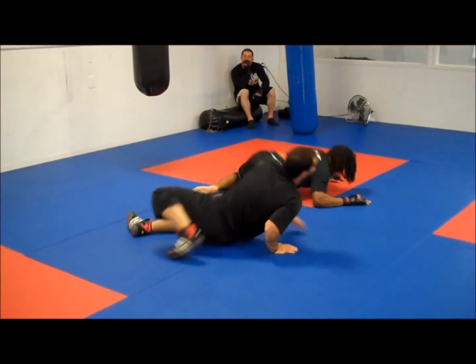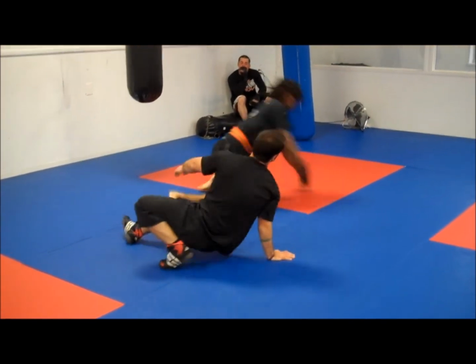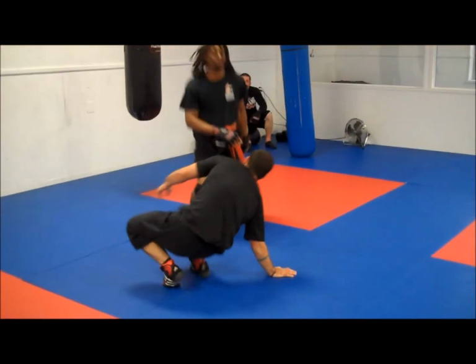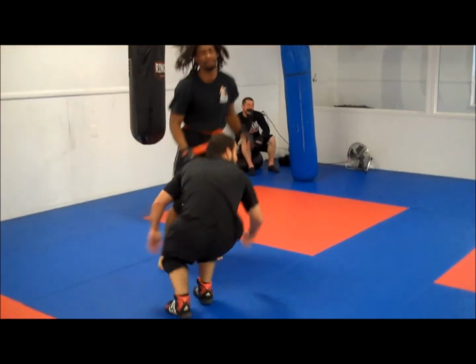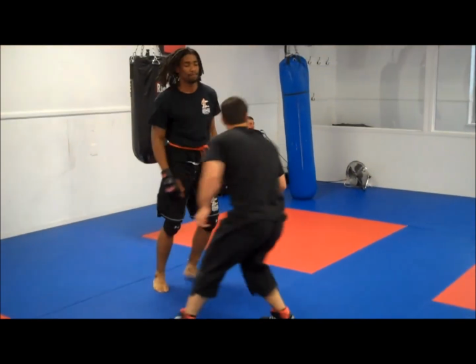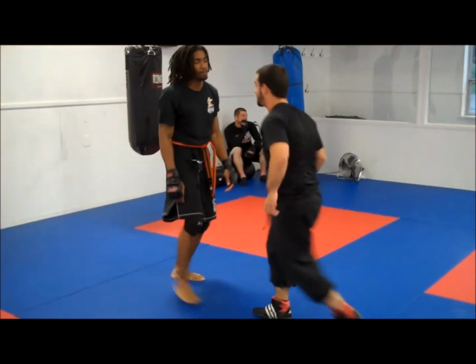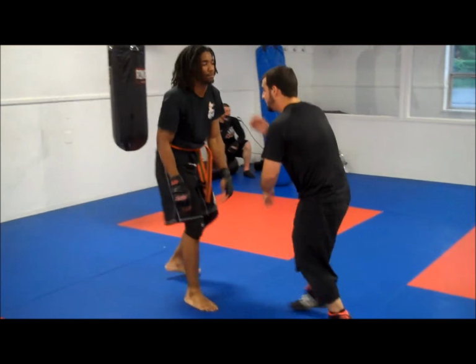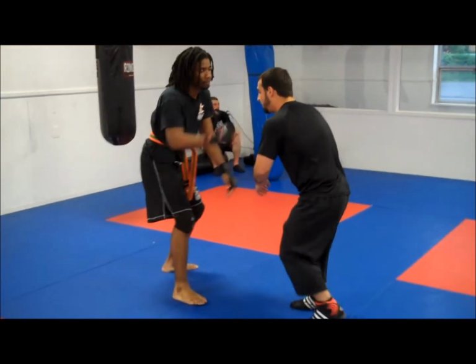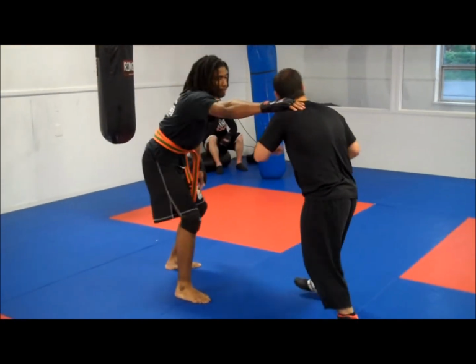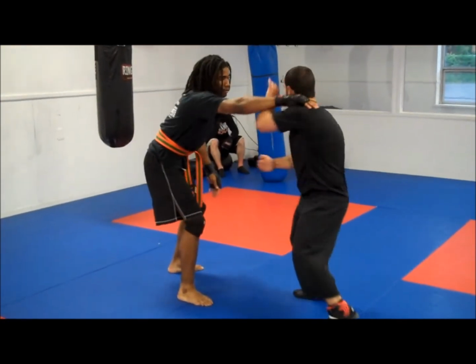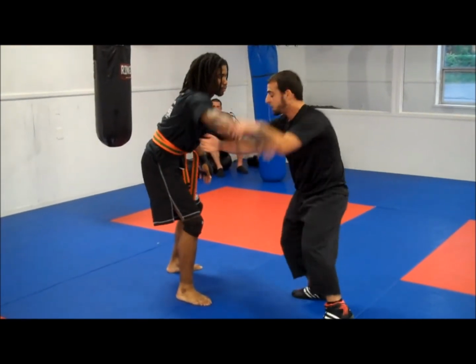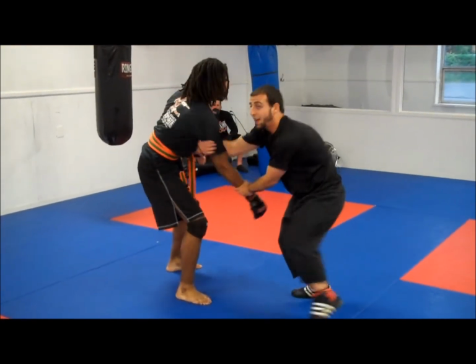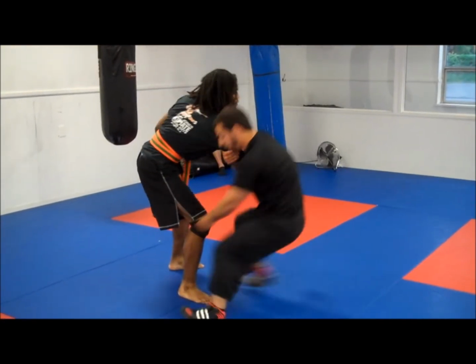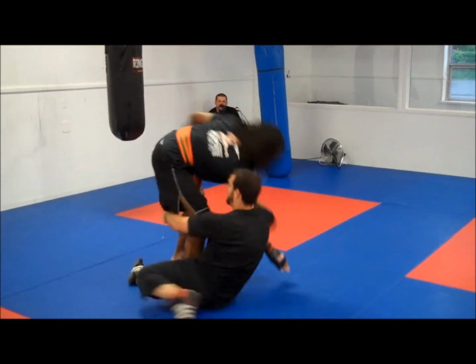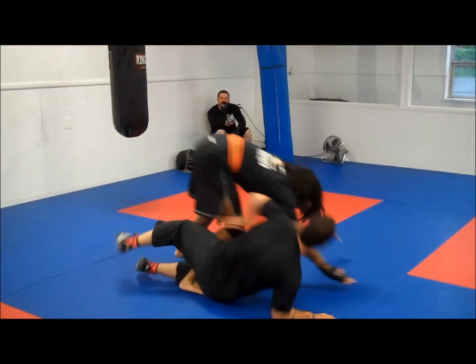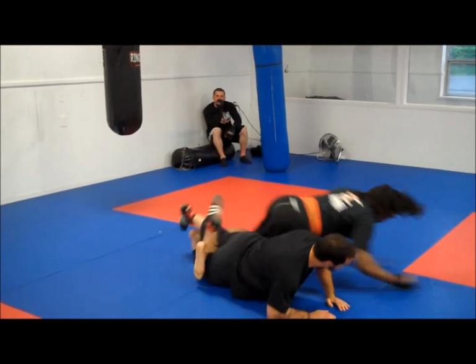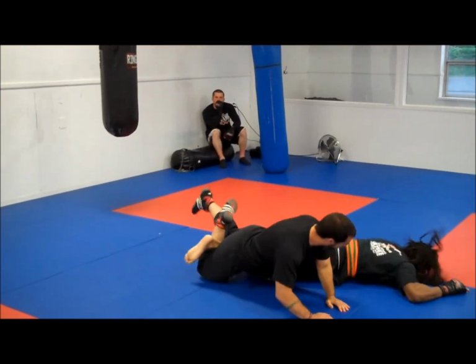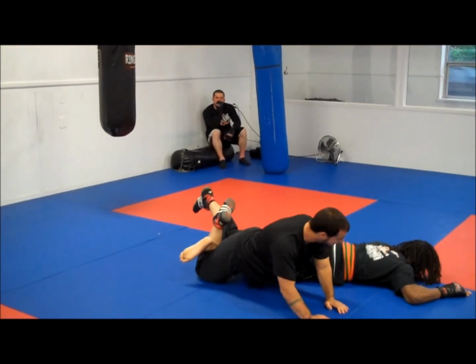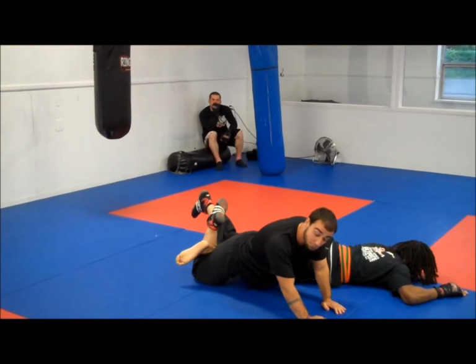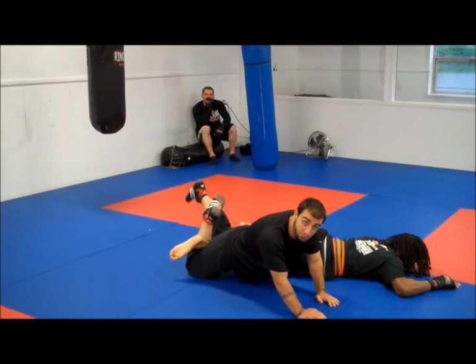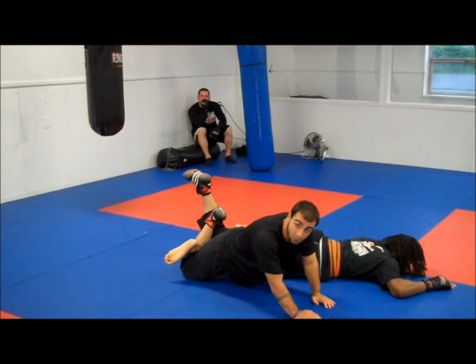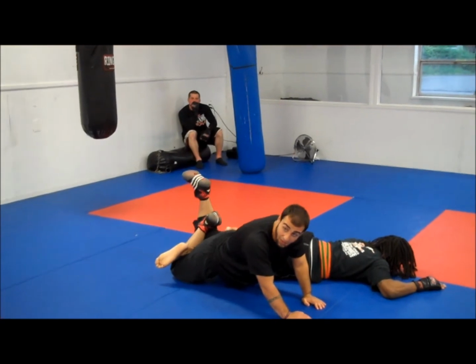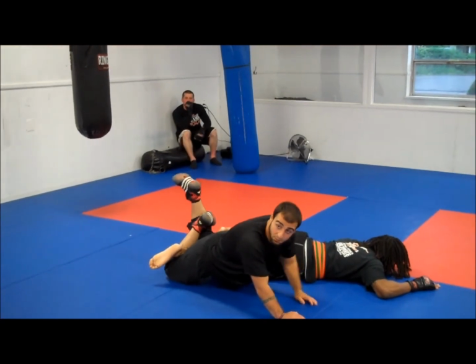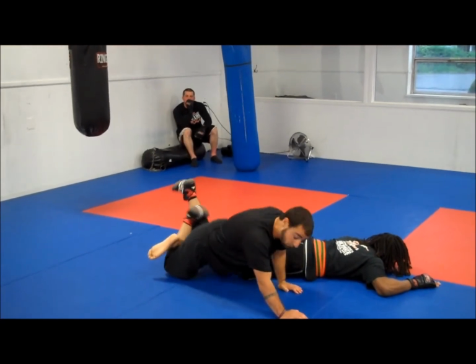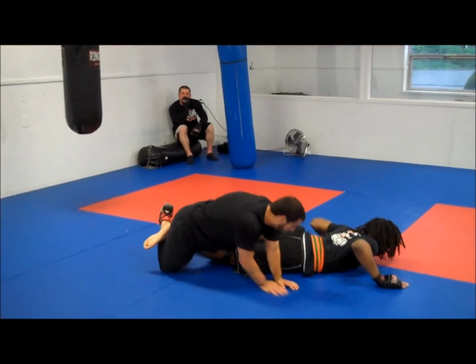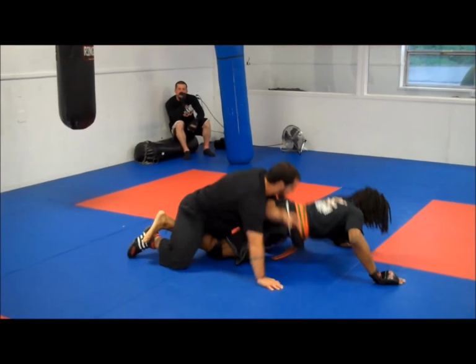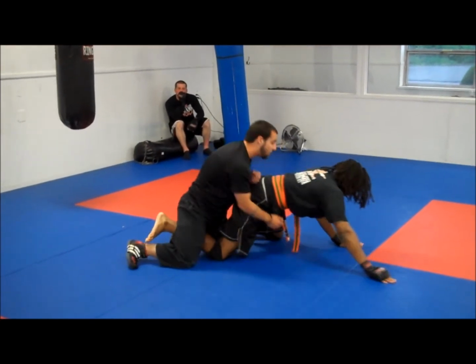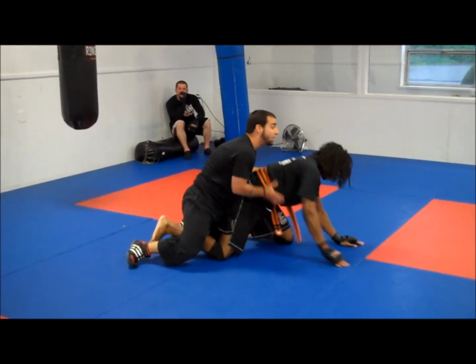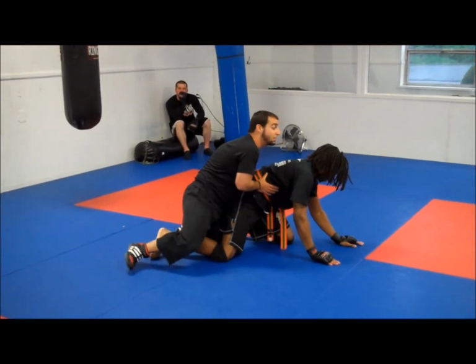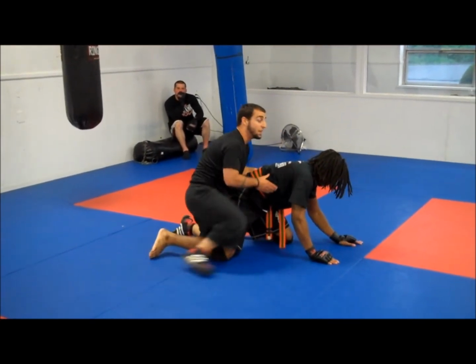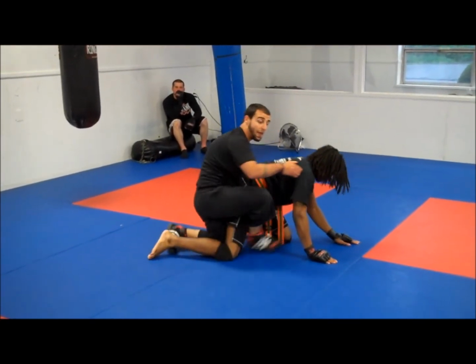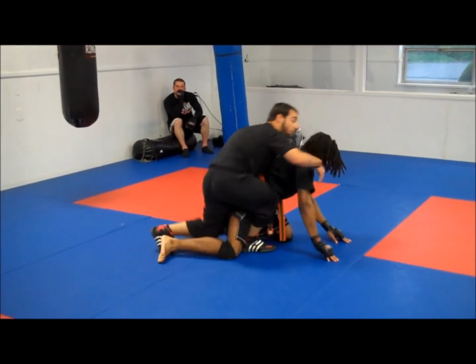All right, one more time. You post. Slide, hook, turn my hips. I have it. Or take his back into the crowd.